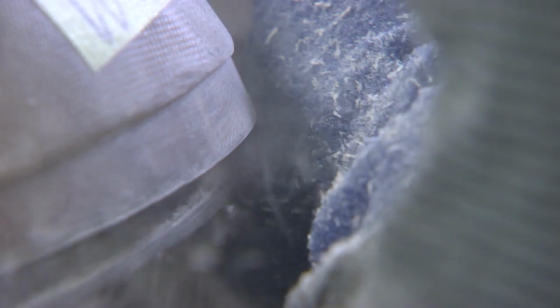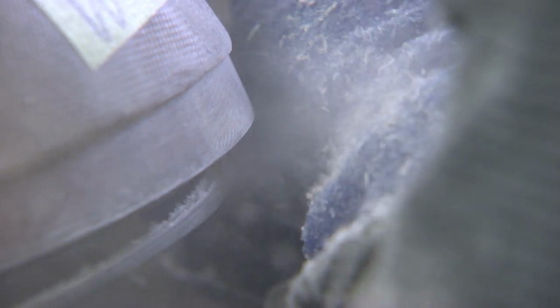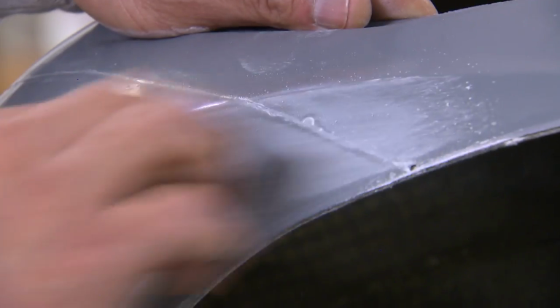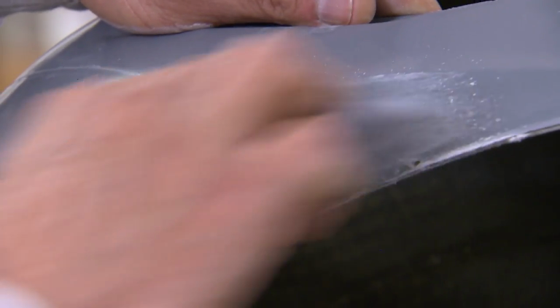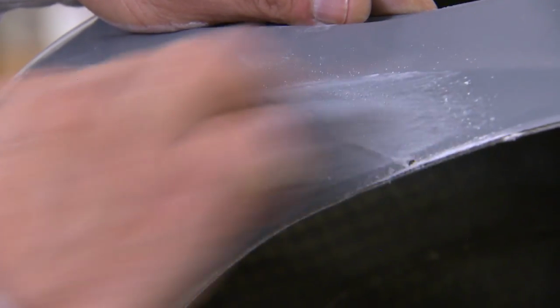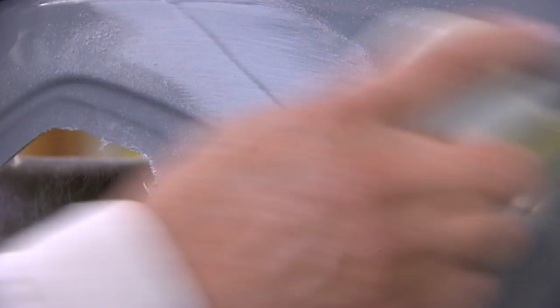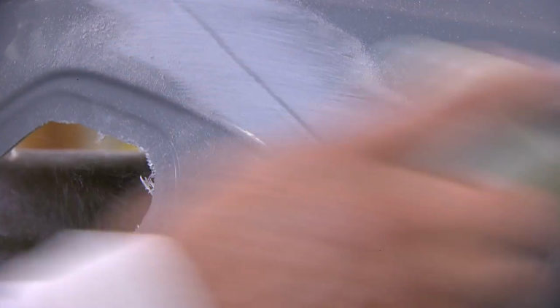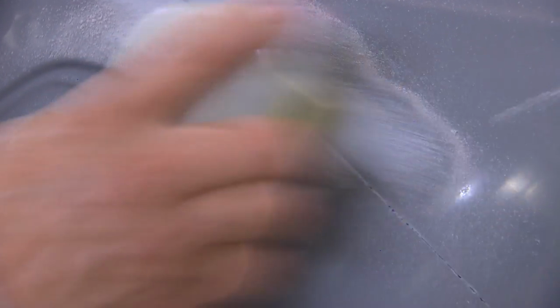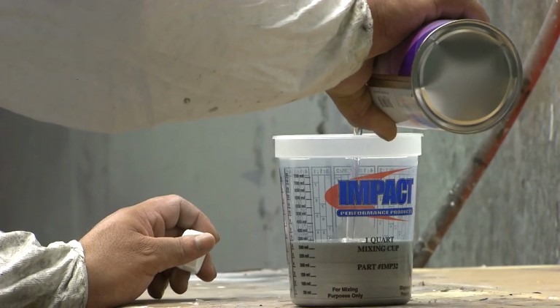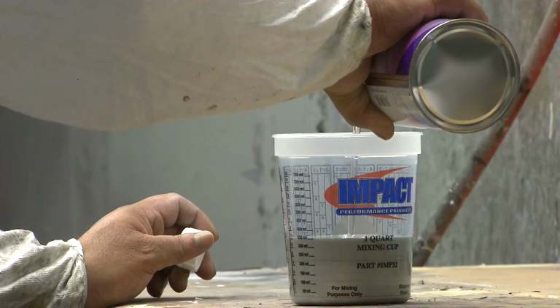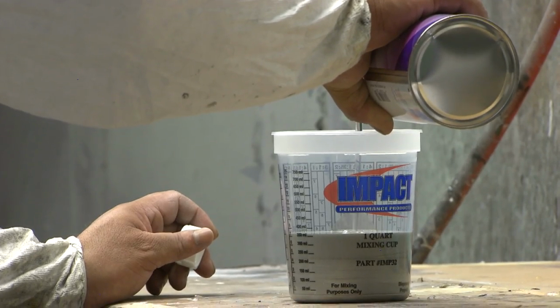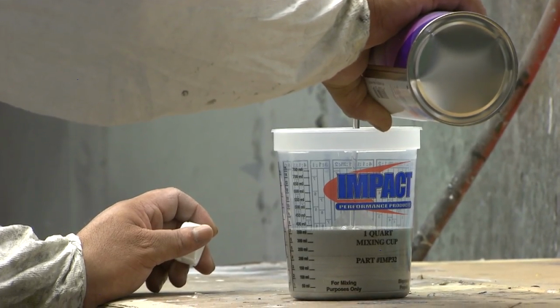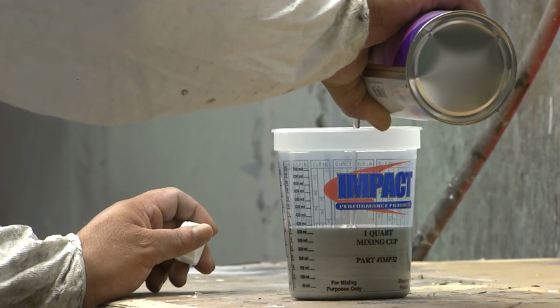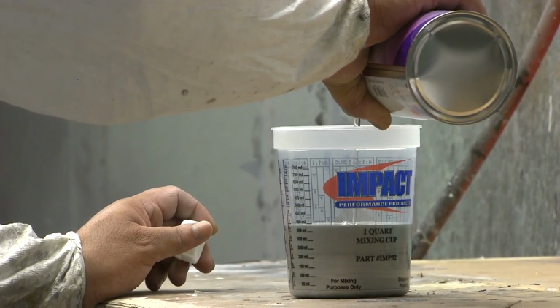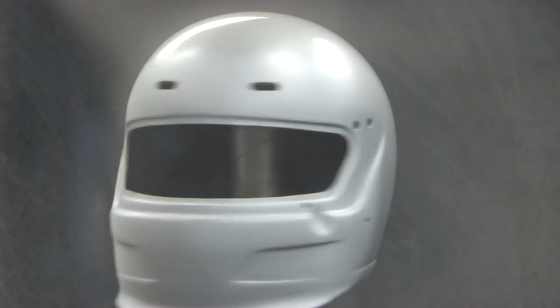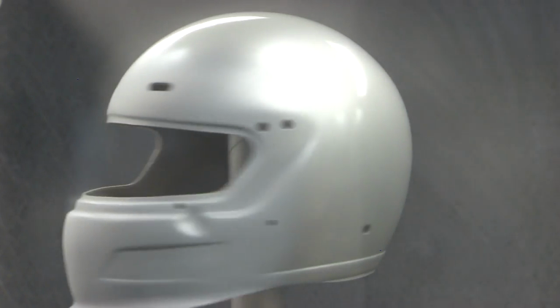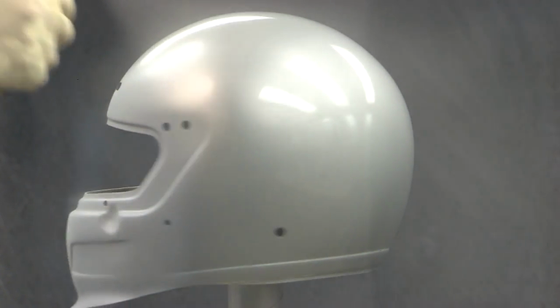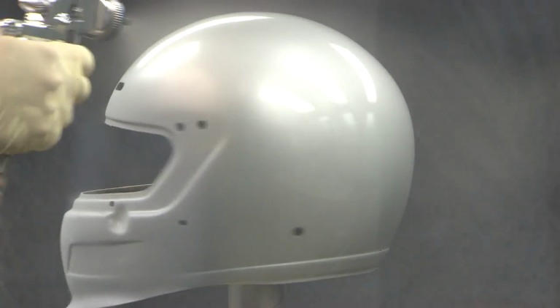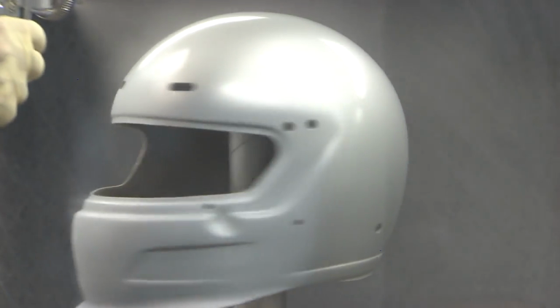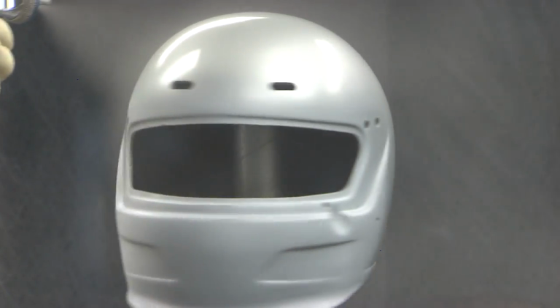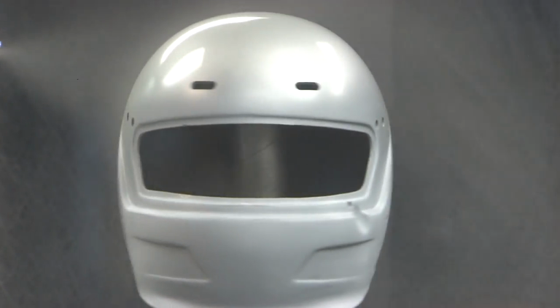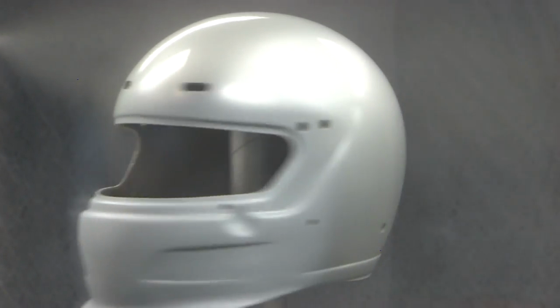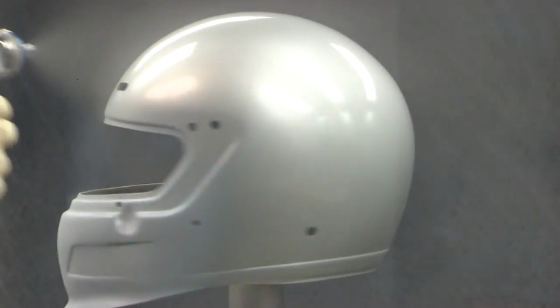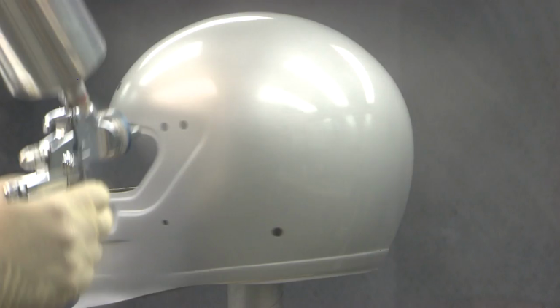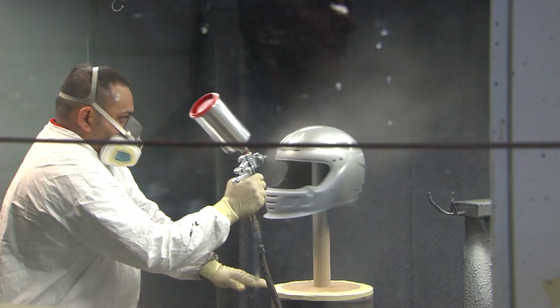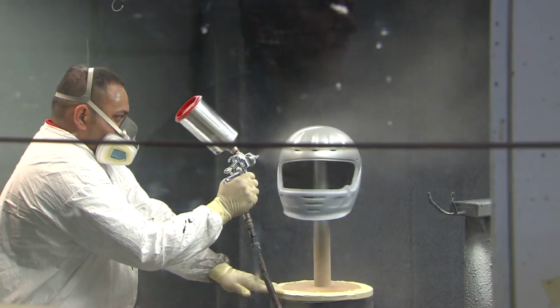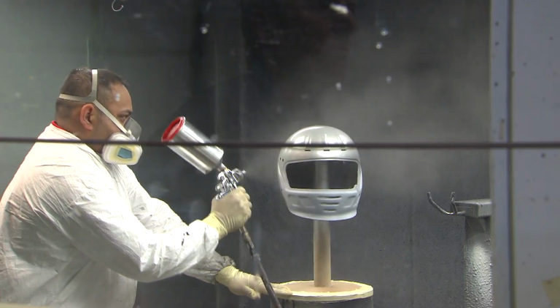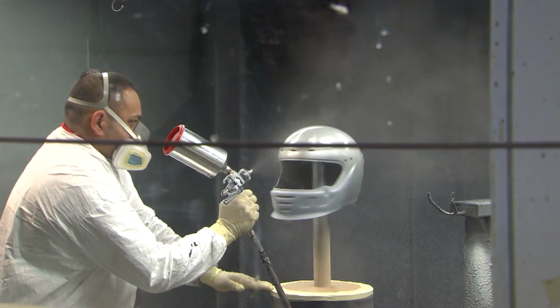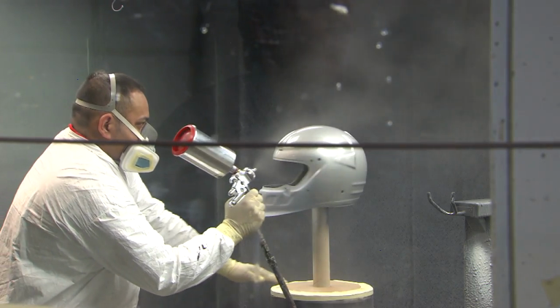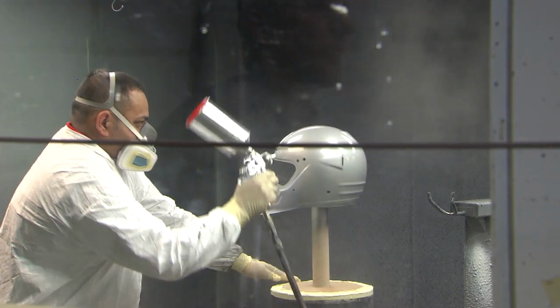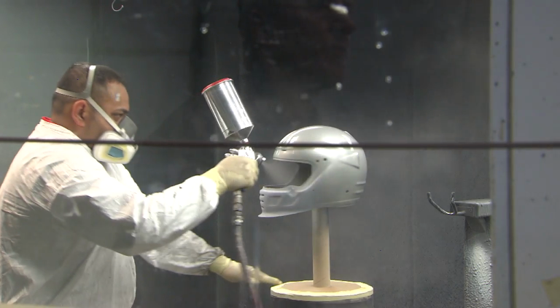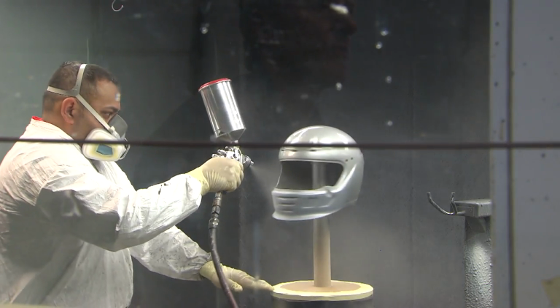Once the shell has been sanded, it's time for primer. Once primed, if you're doing a custom design on your helmet, you might send it to a custom painter, and then it'll be returned for the final assembly process.